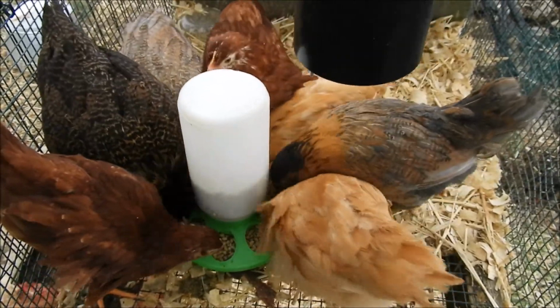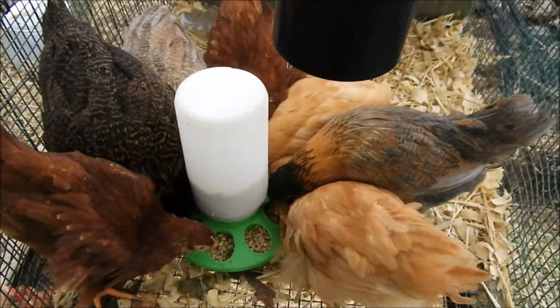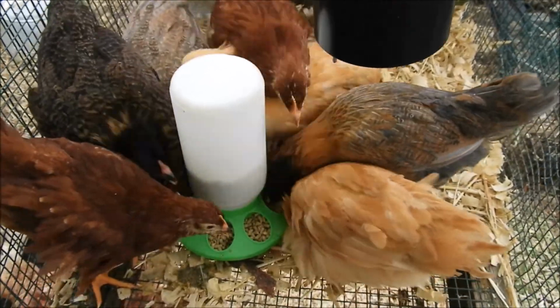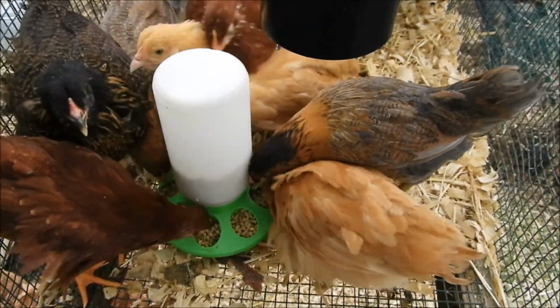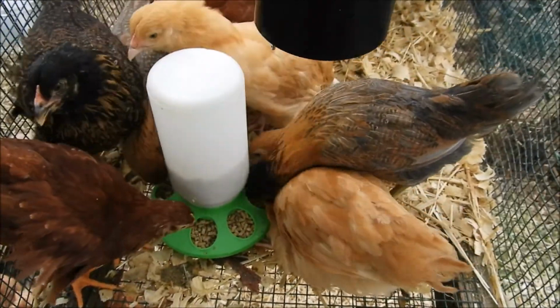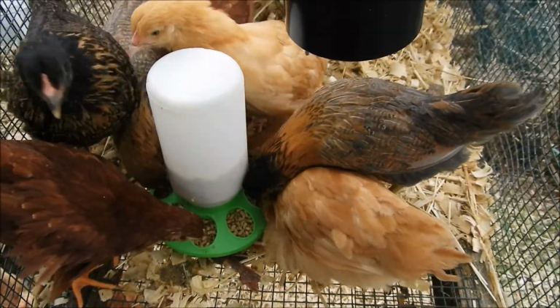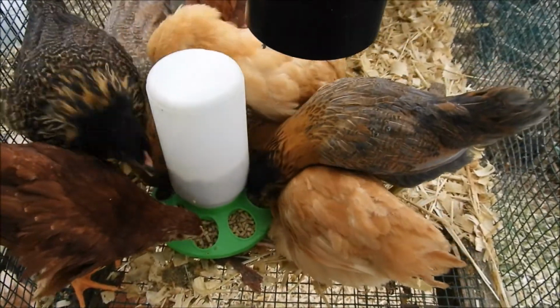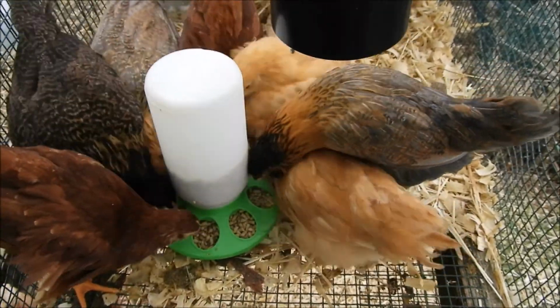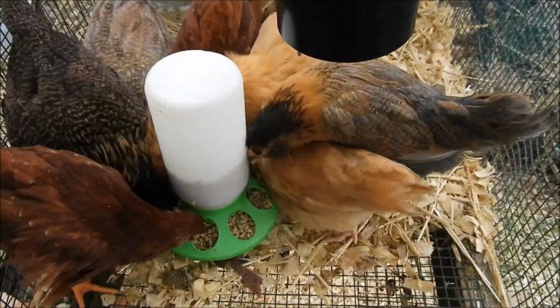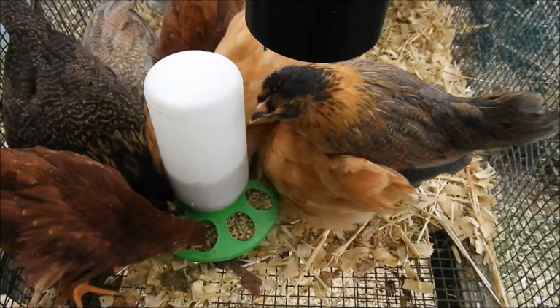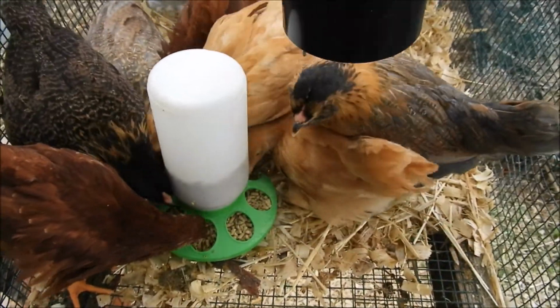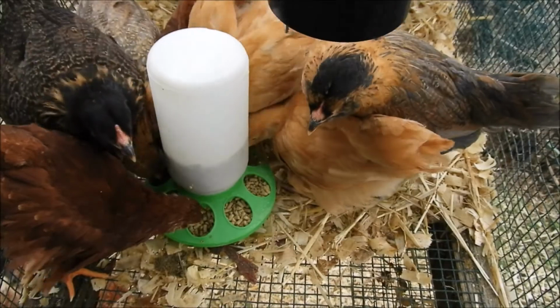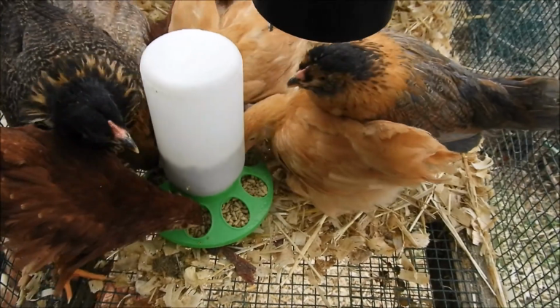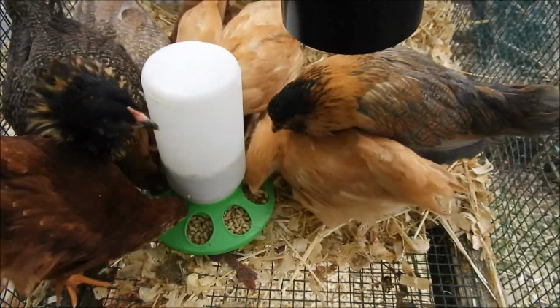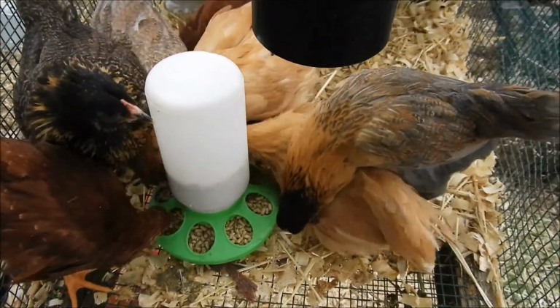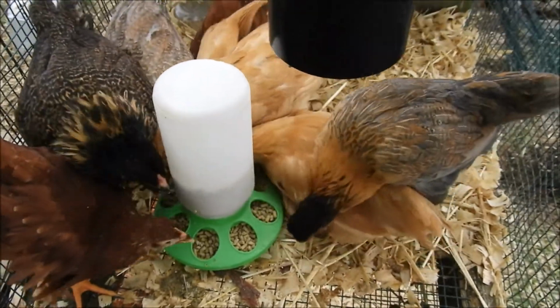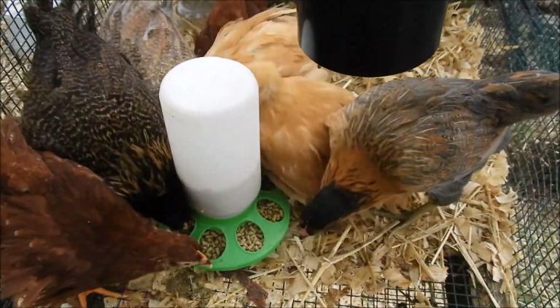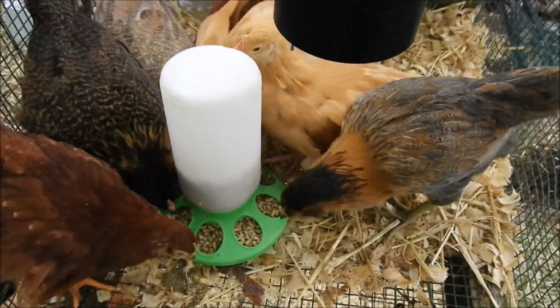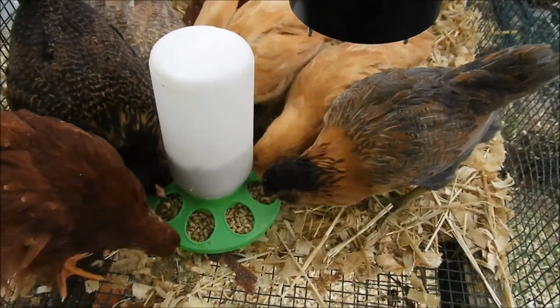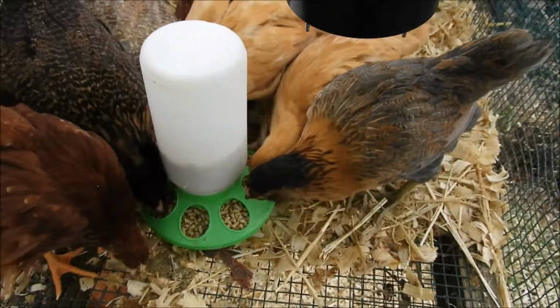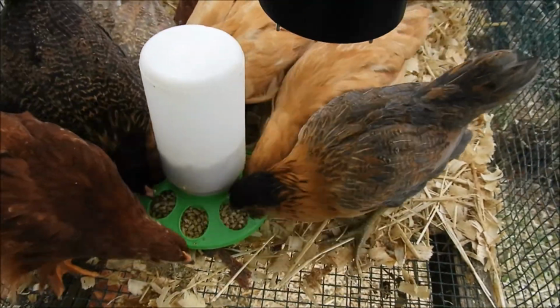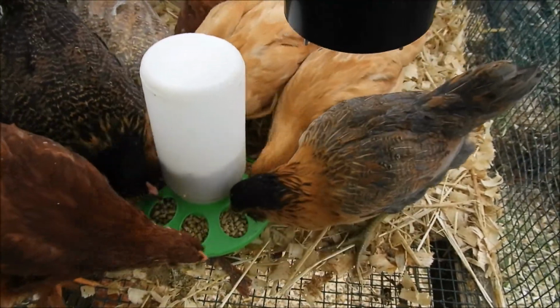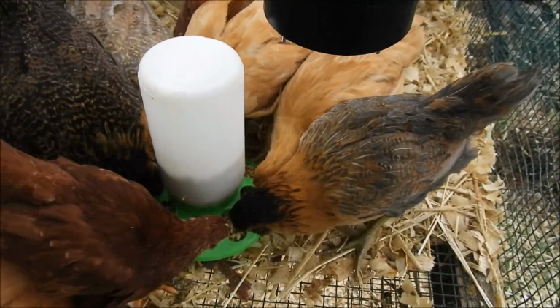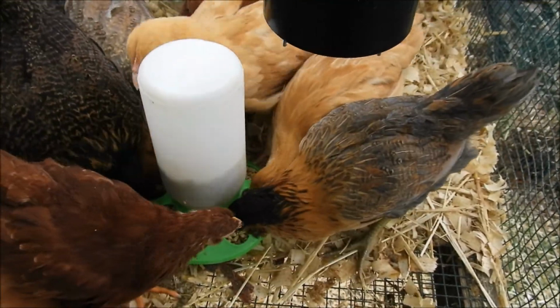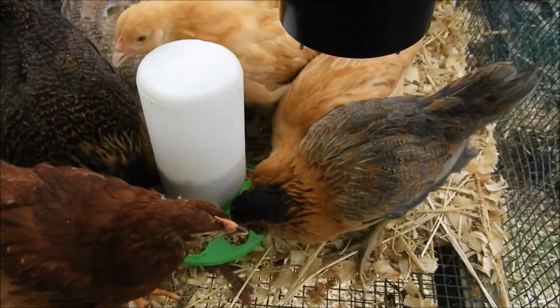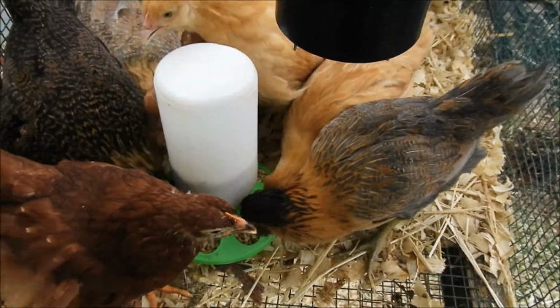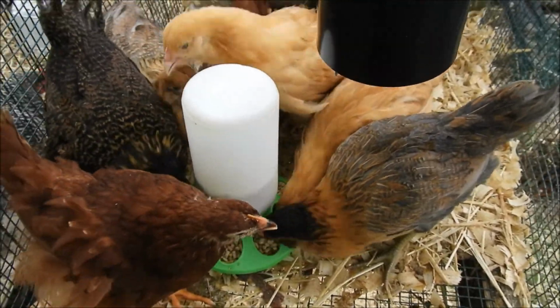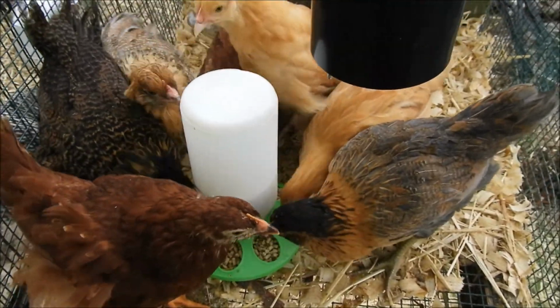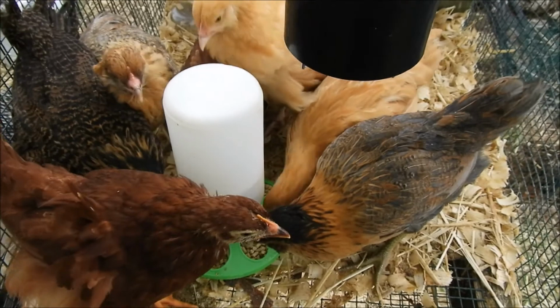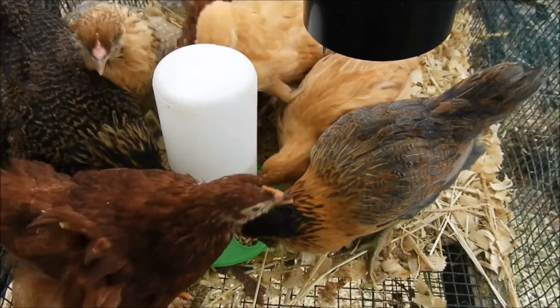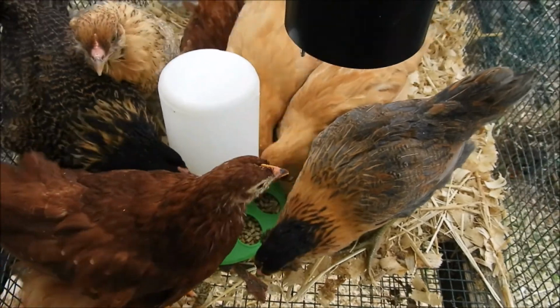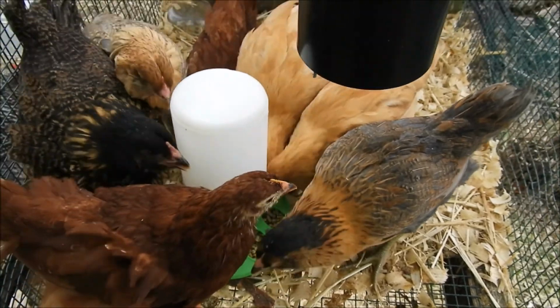They go nuts when you feed them. And they are well fed — don't let that fool you. You can feed them 15 times a day and they go crazy like this.